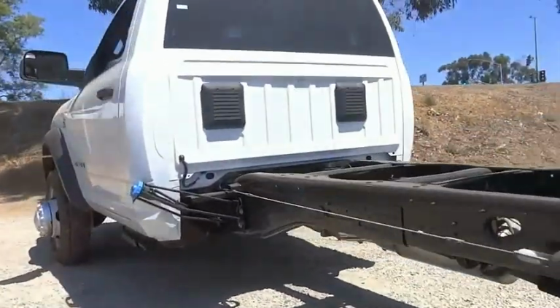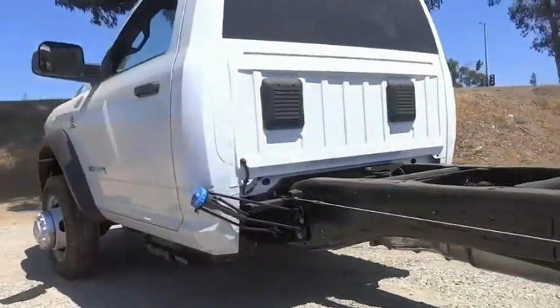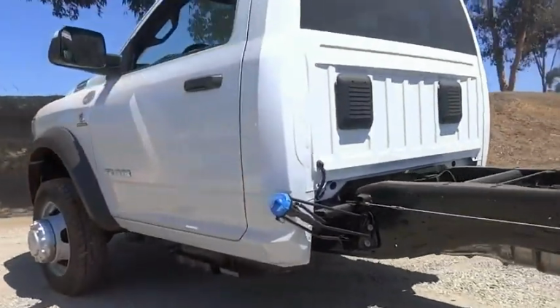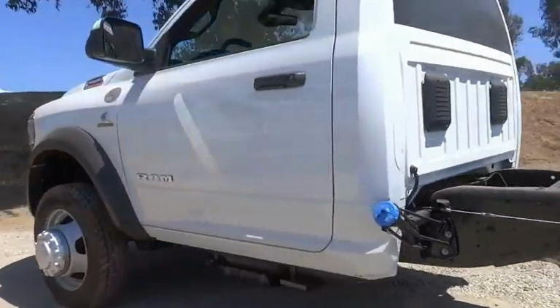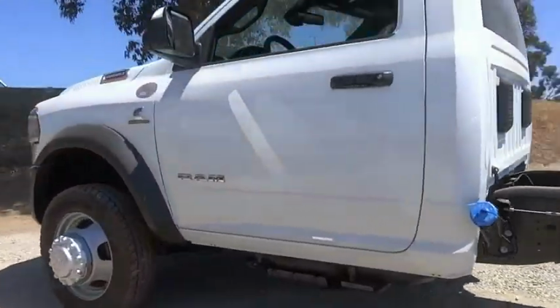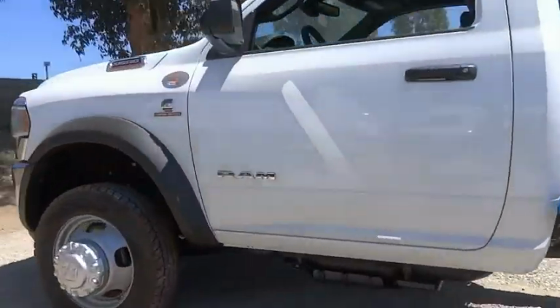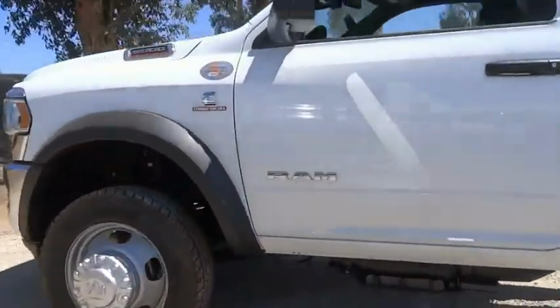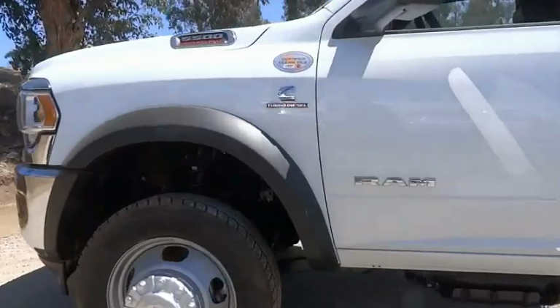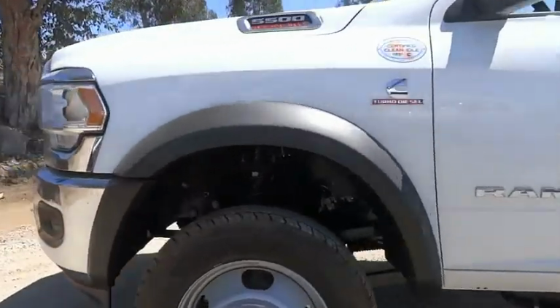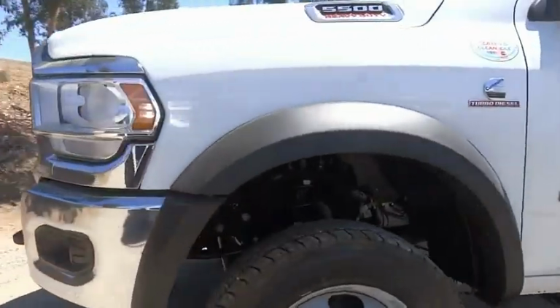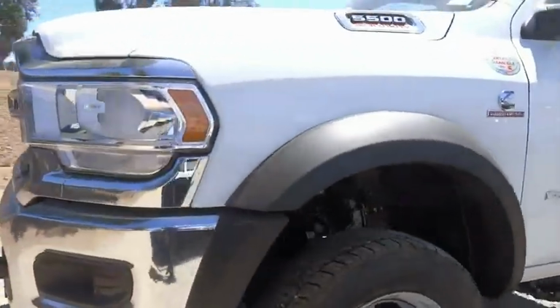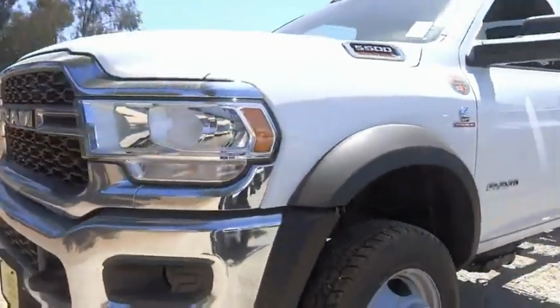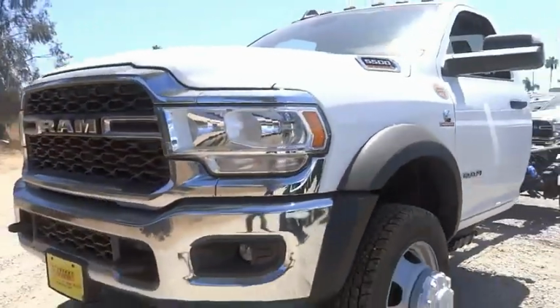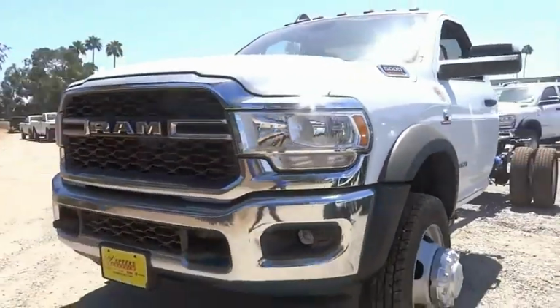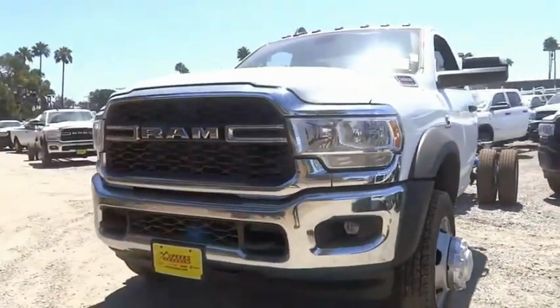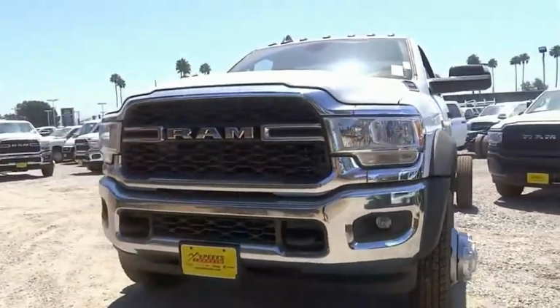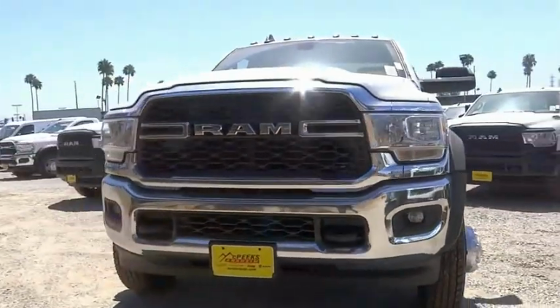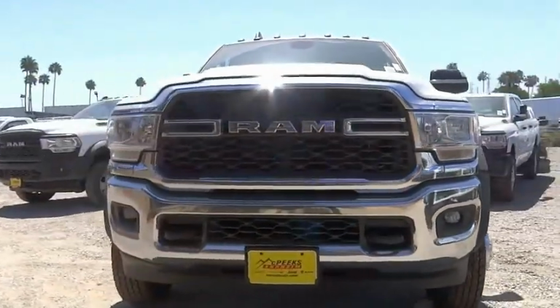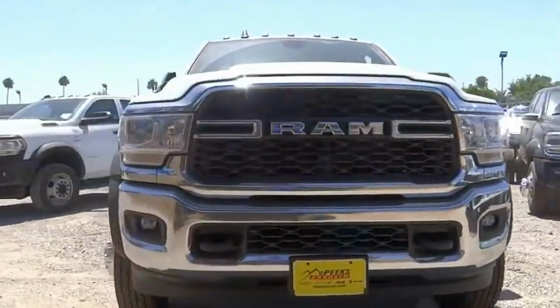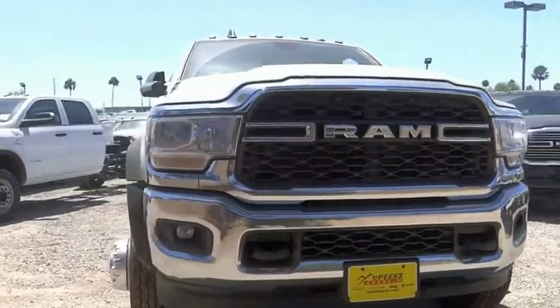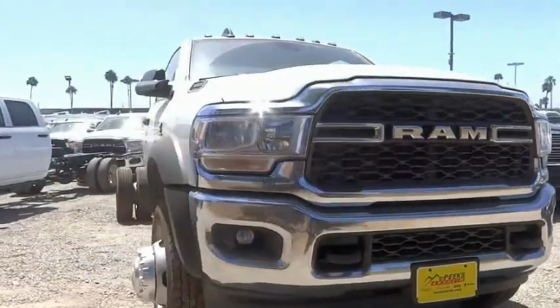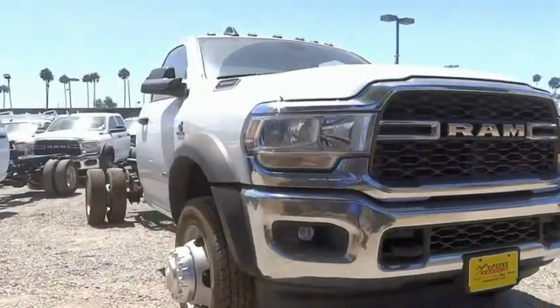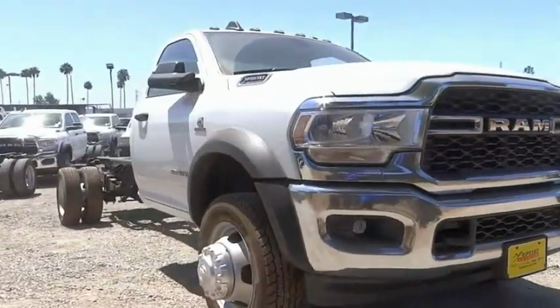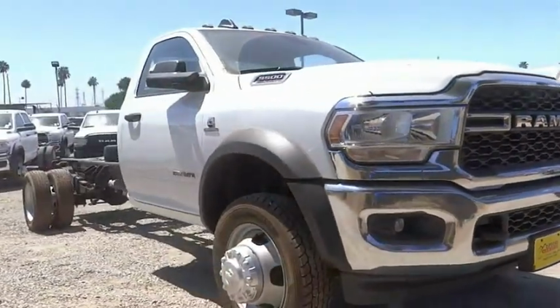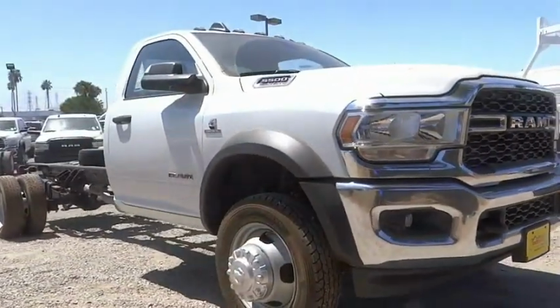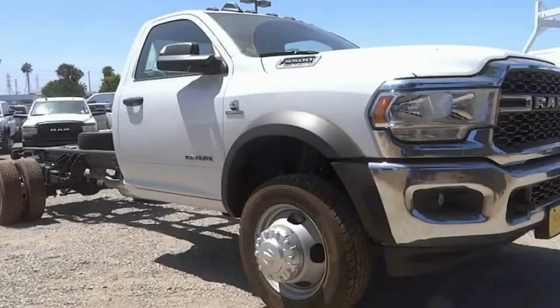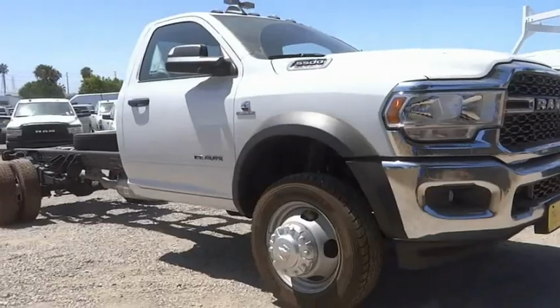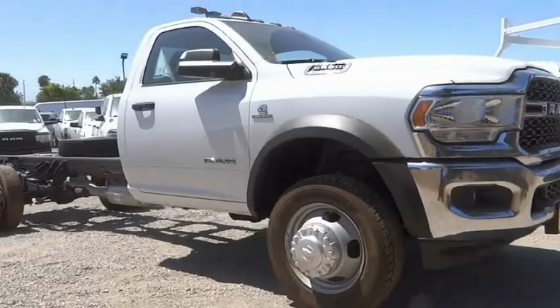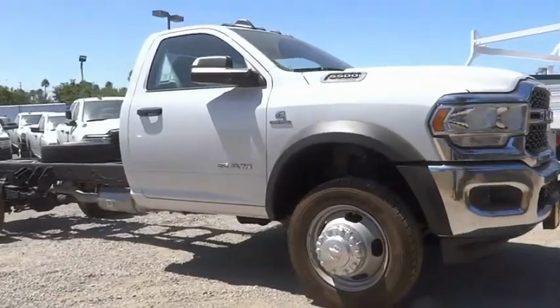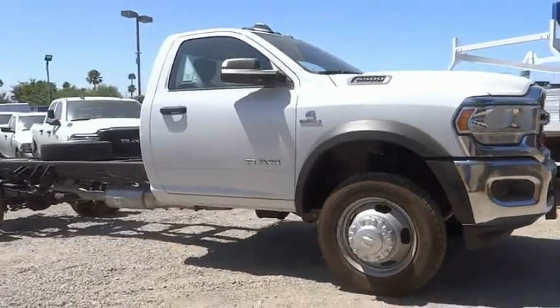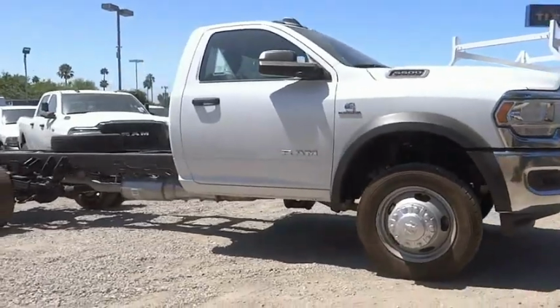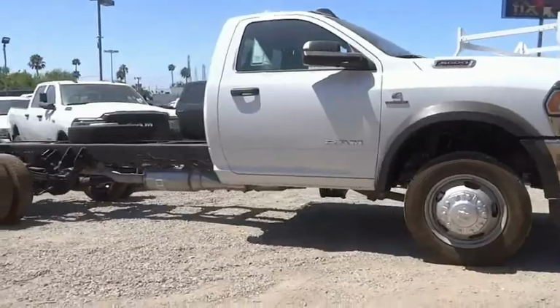The interior provides plenty of functional and technology features and an ample amount of storage, and is priced below $70,000. This vehicle has less than 100 miles. Here are some of this vehicle's great options.